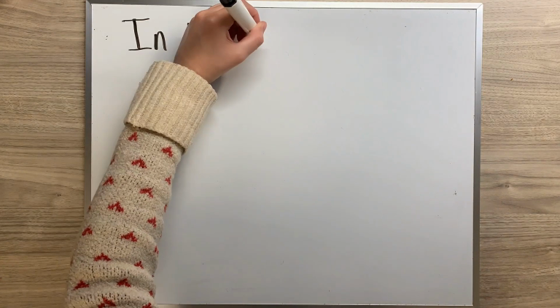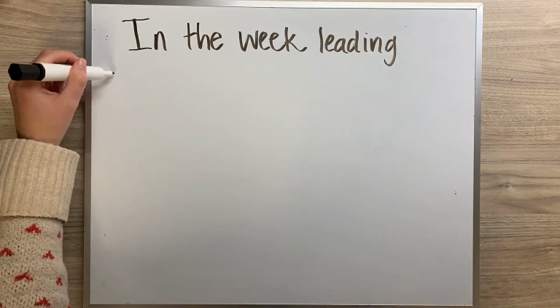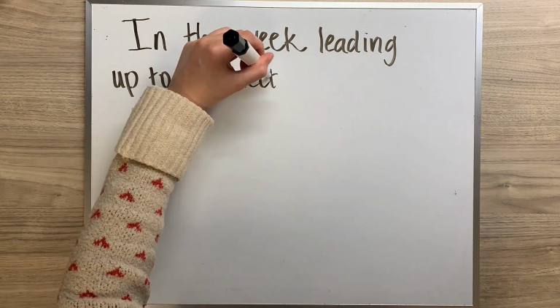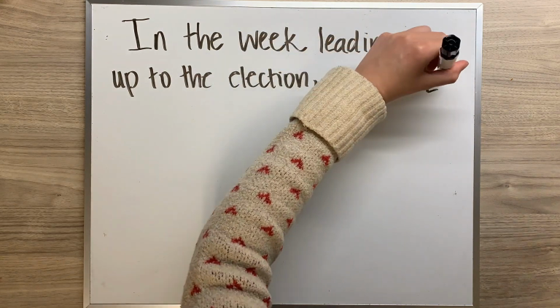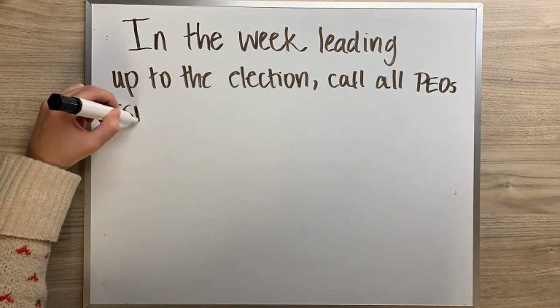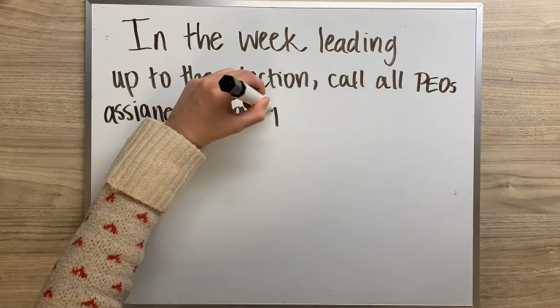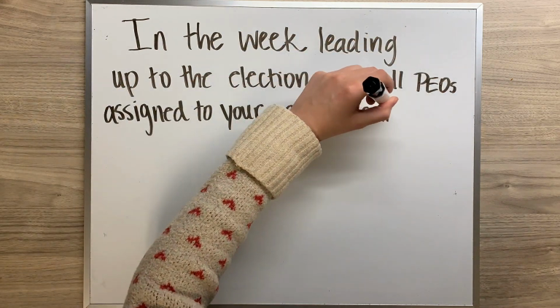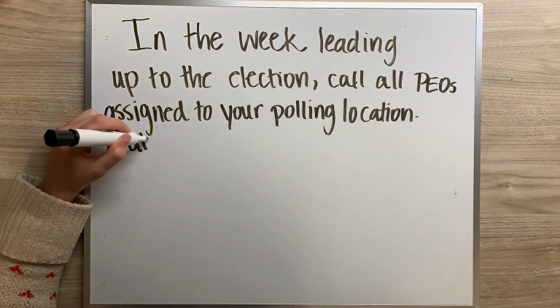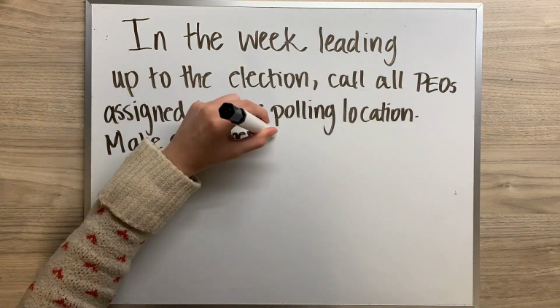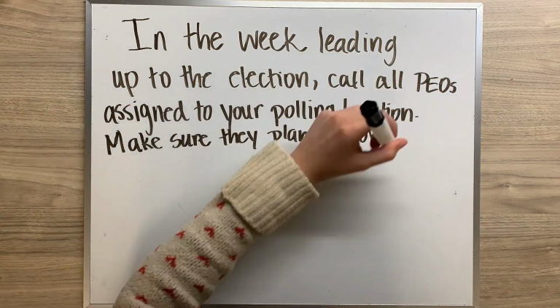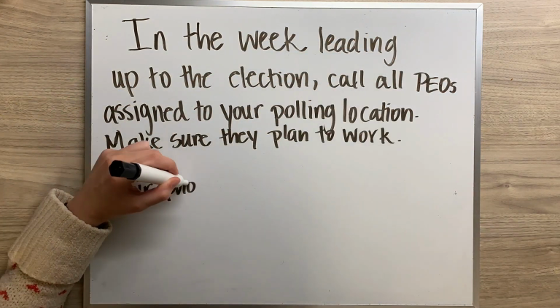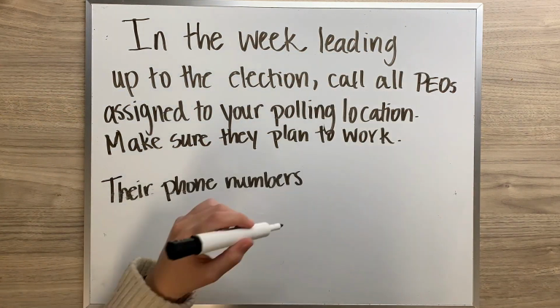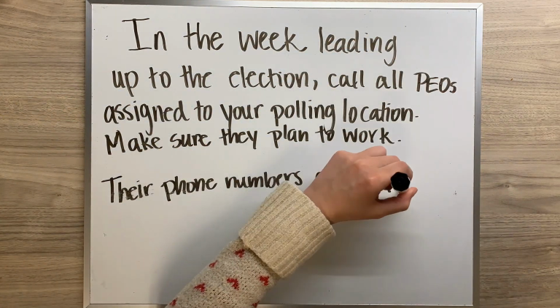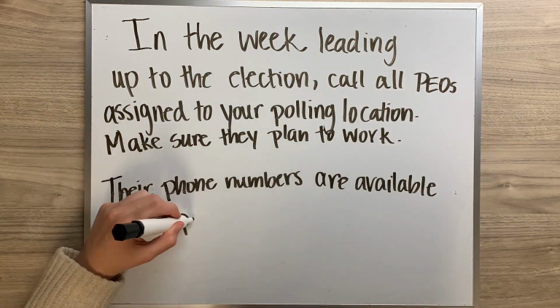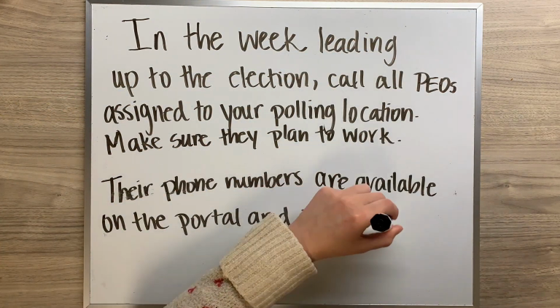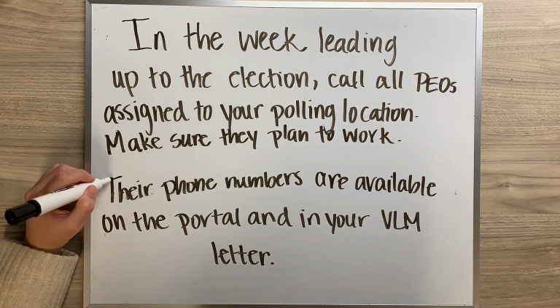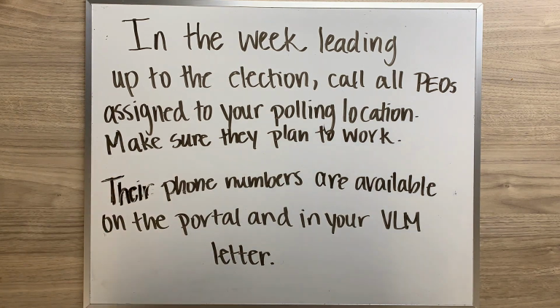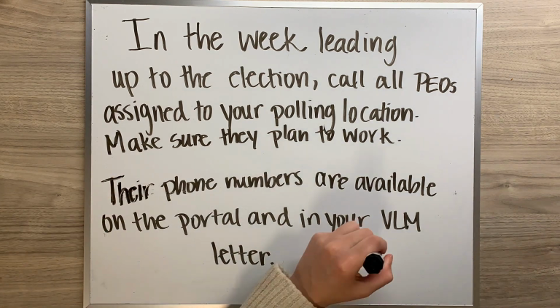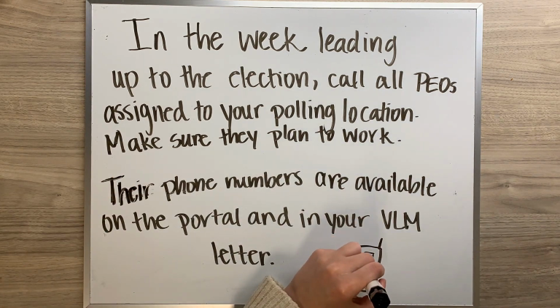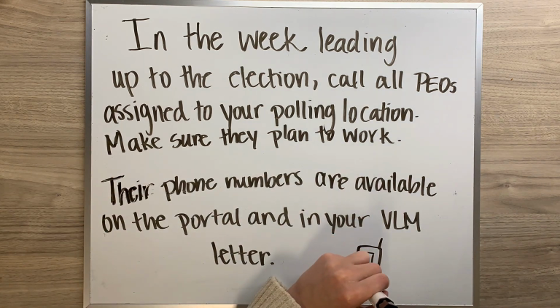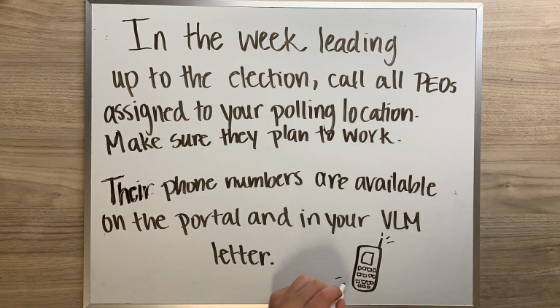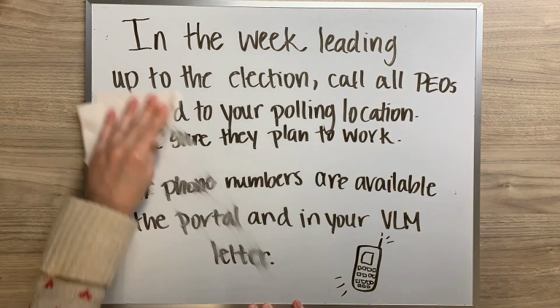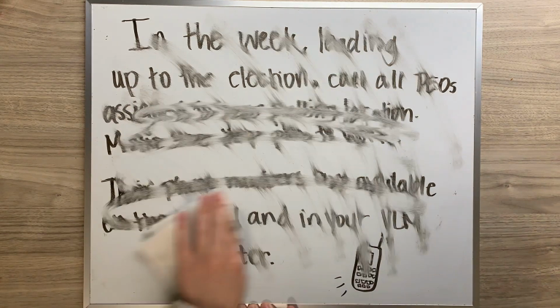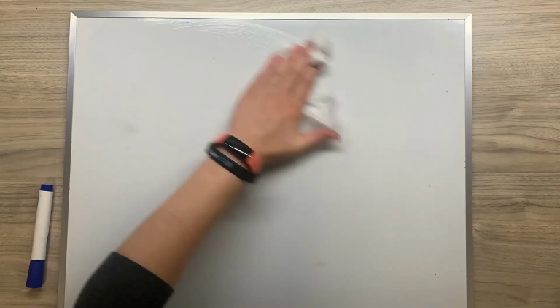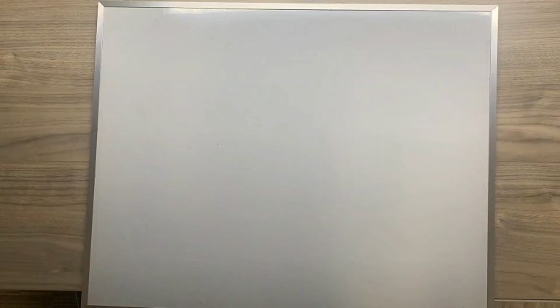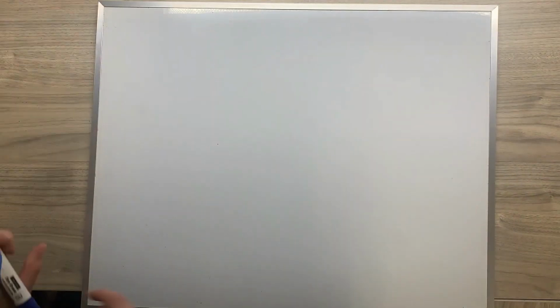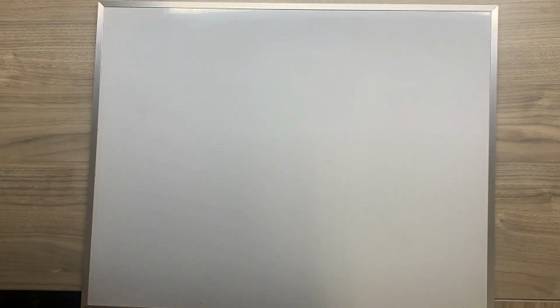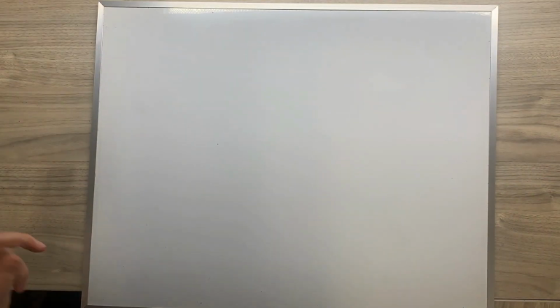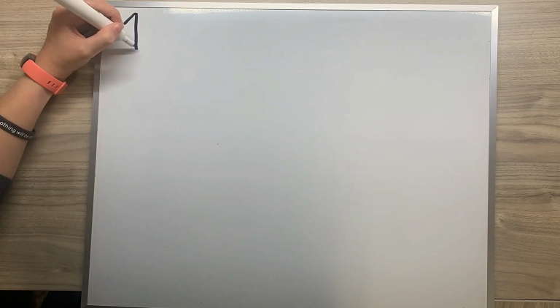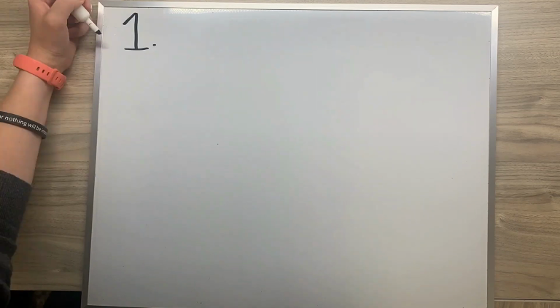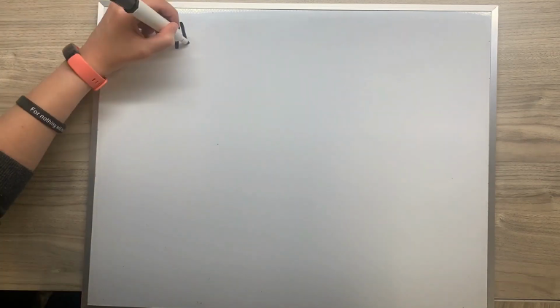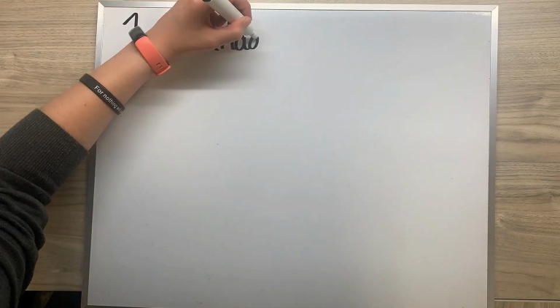In the week leading up to the election, call all PEOs assigned to your polling location. Make sure they plan to work. Their phone numbers are available on the portal and in your VLM letter.